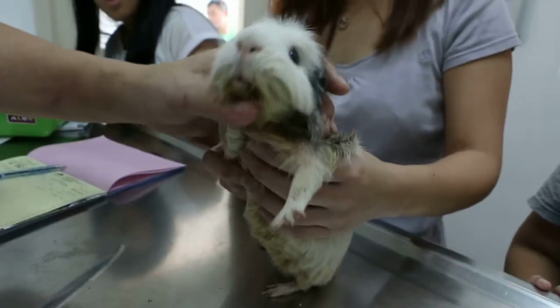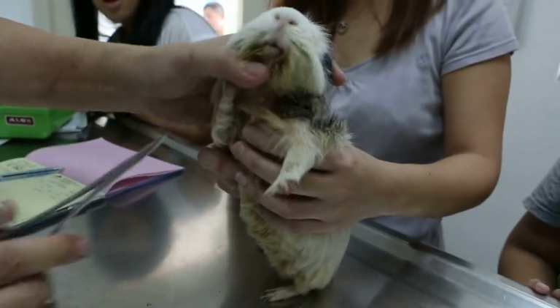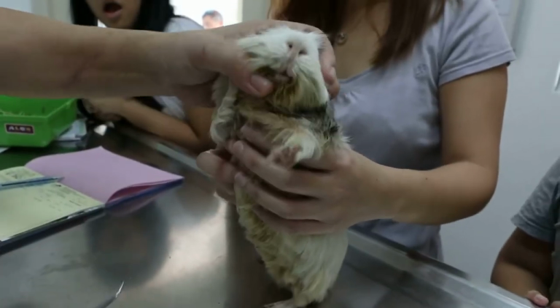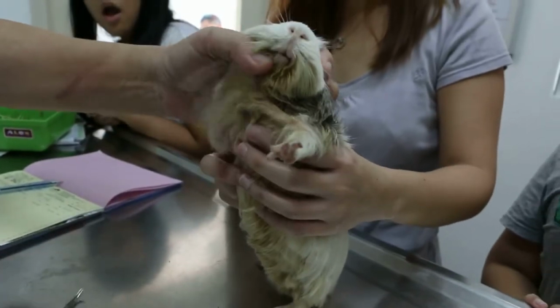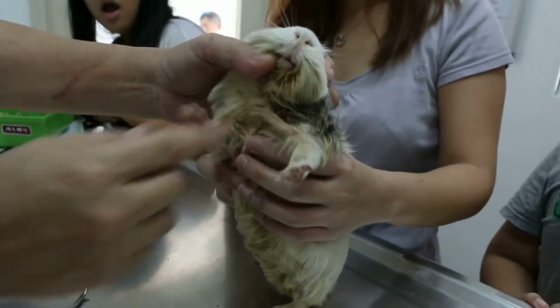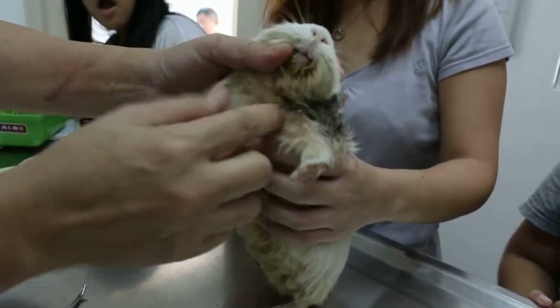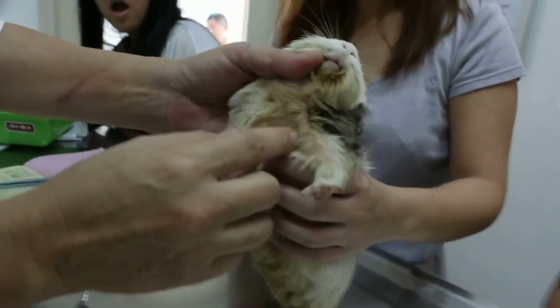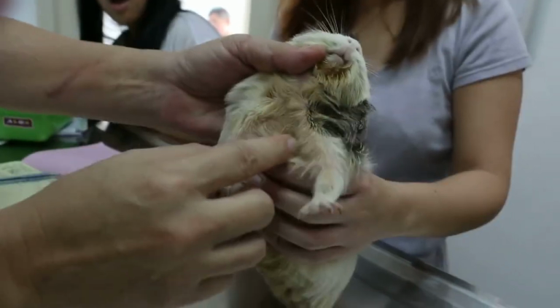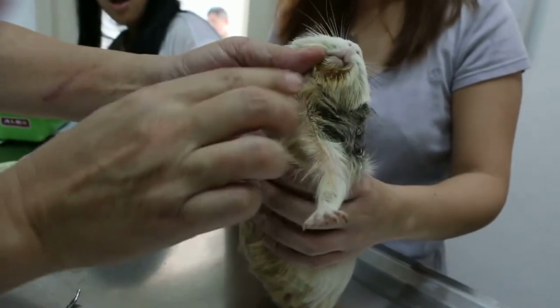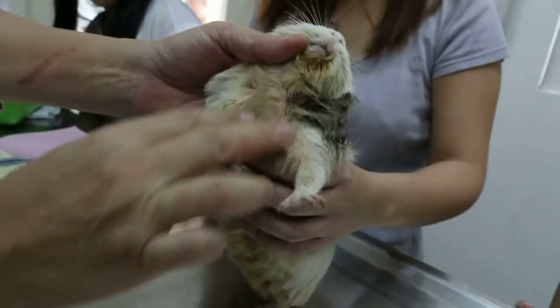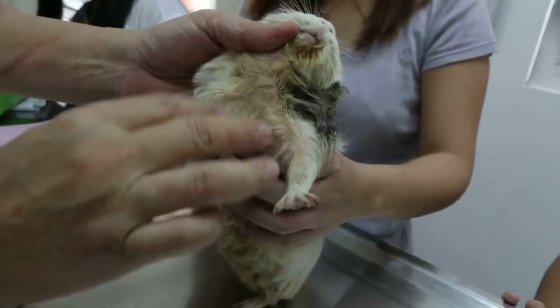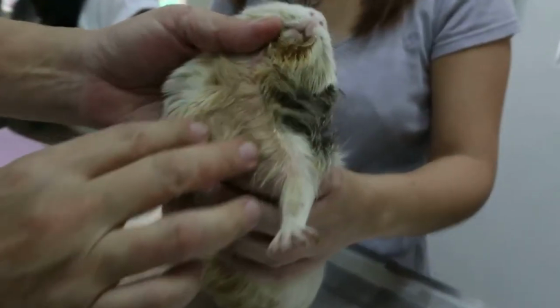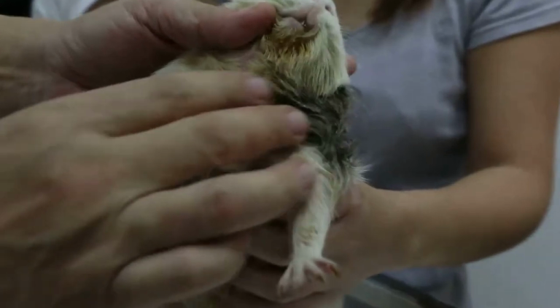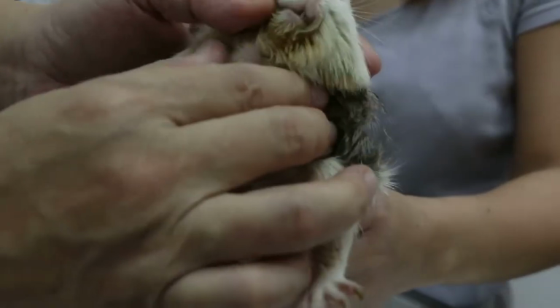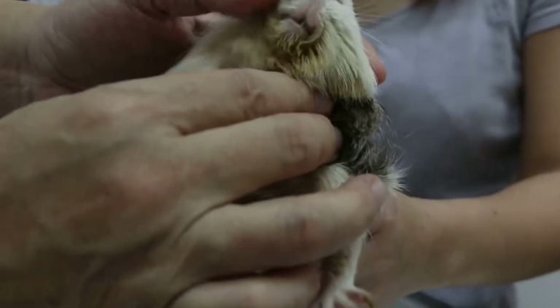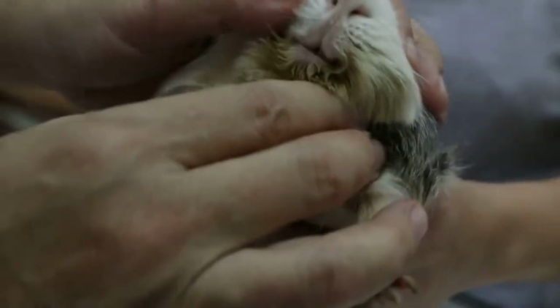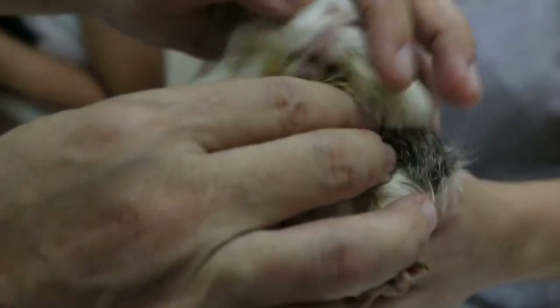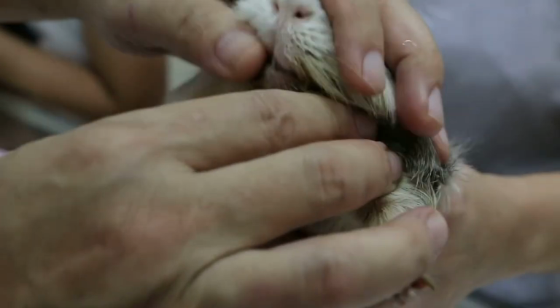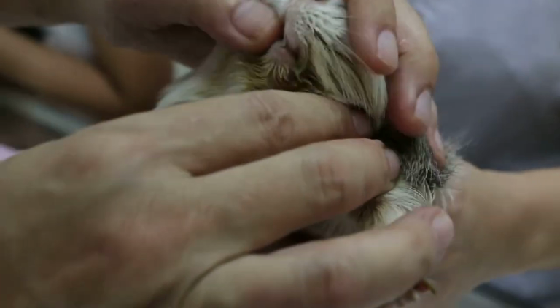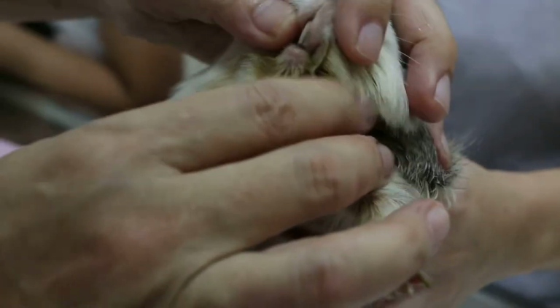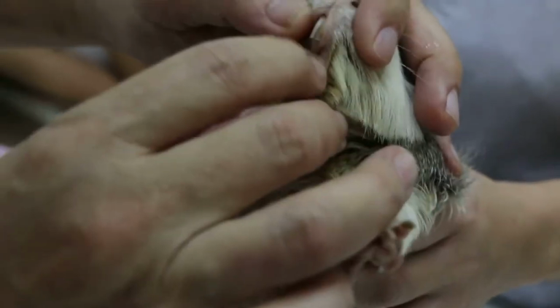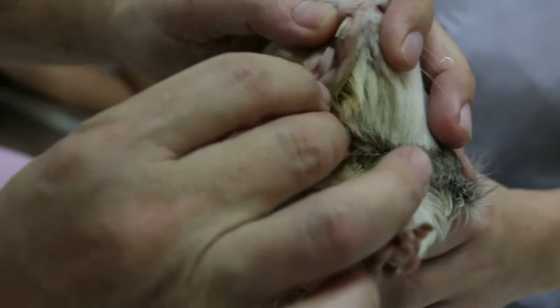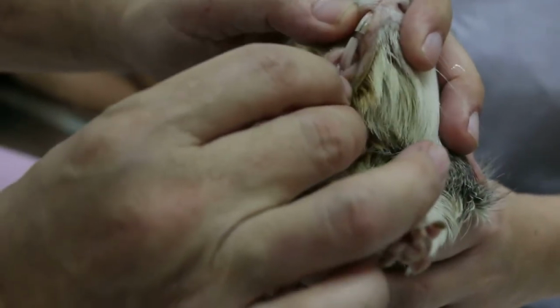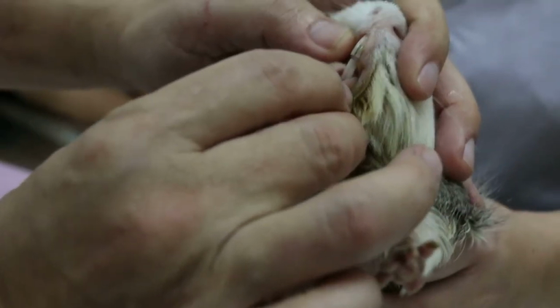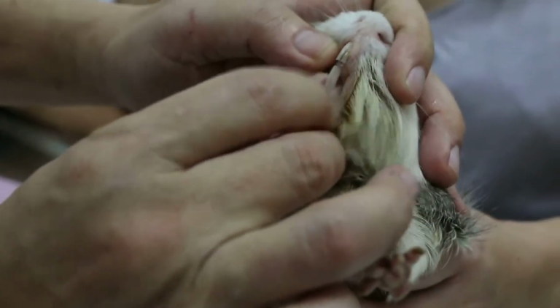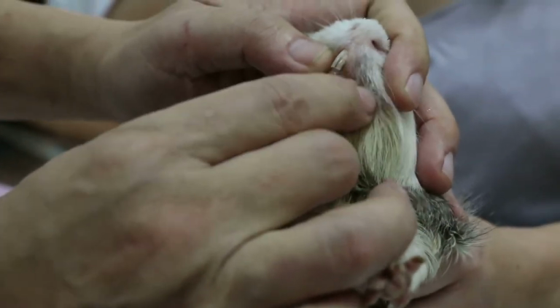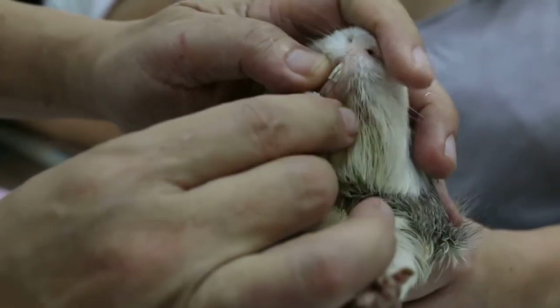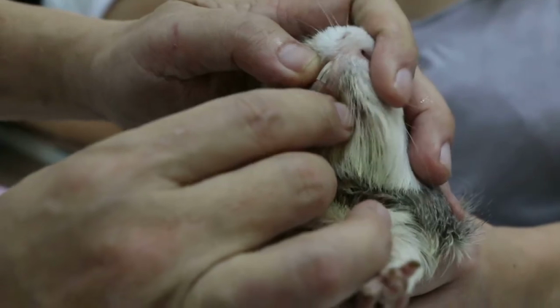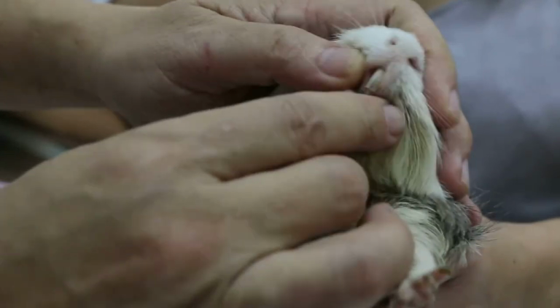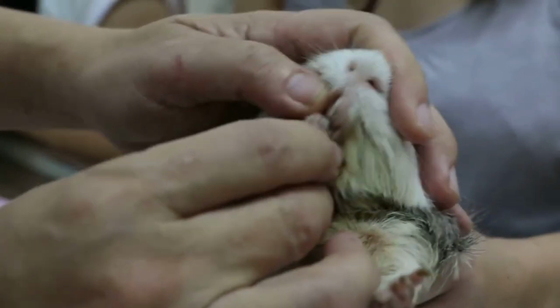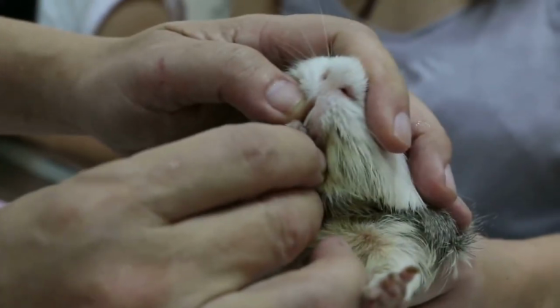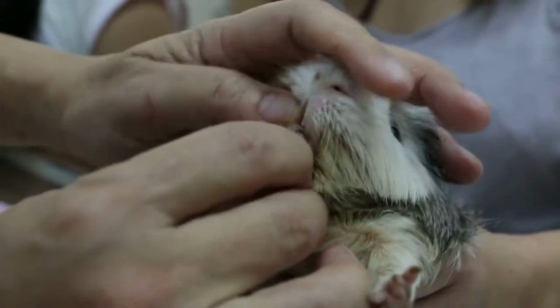We are here. How long already? About 3 weeks. We have to check the teeth. They are not long — the upper one is a bit long.